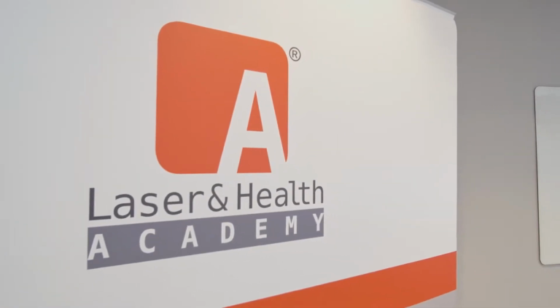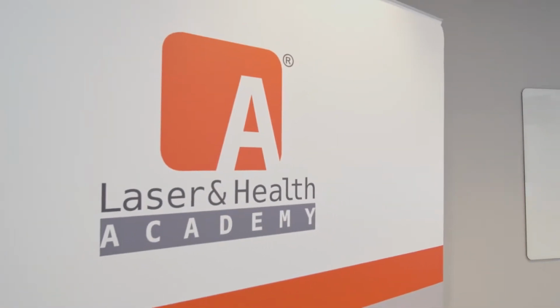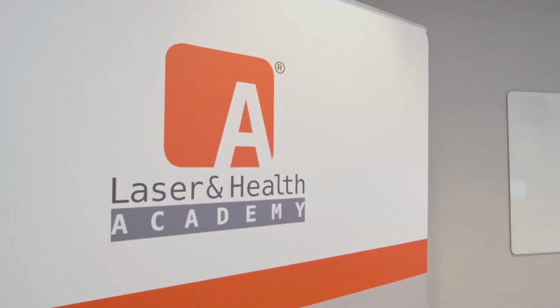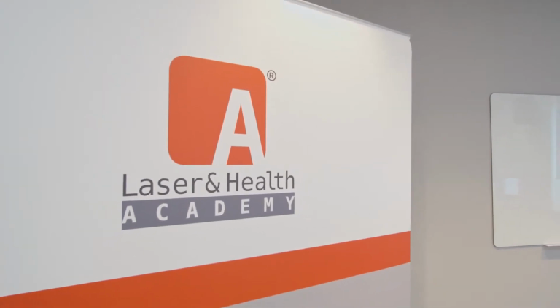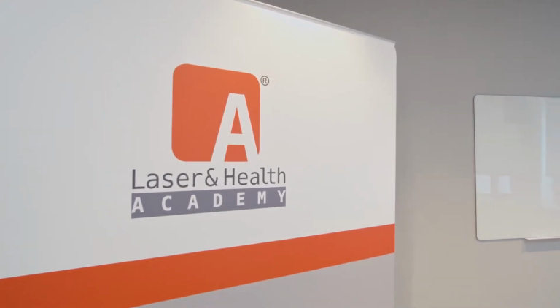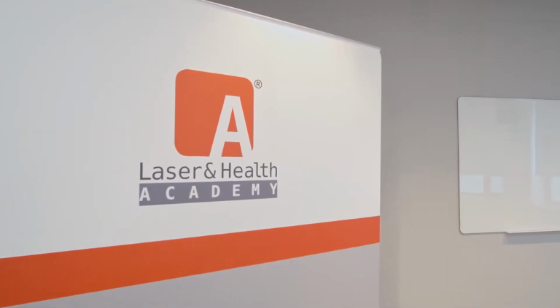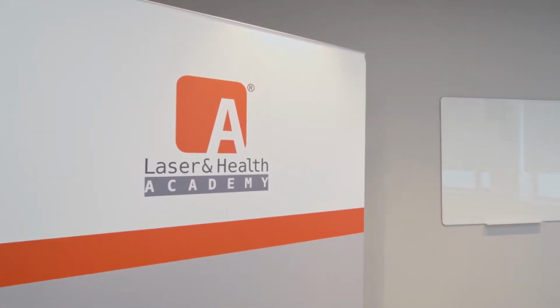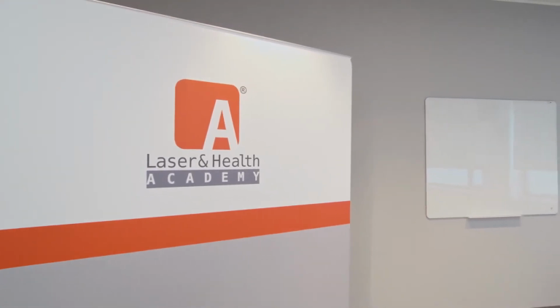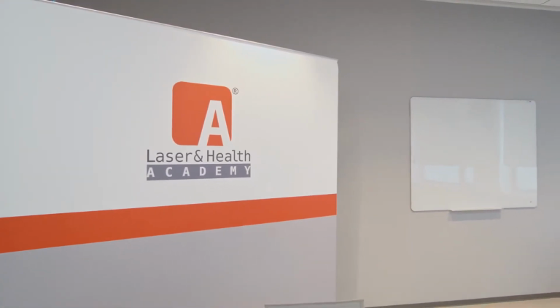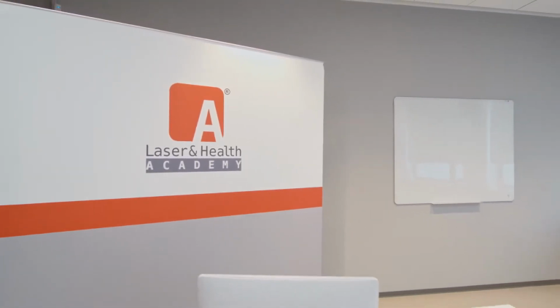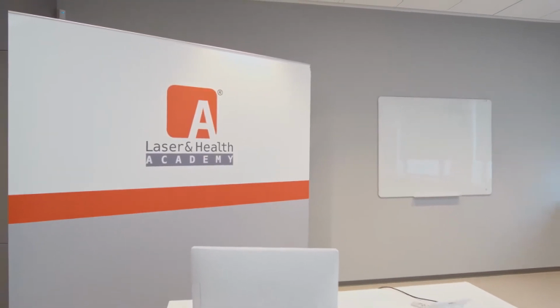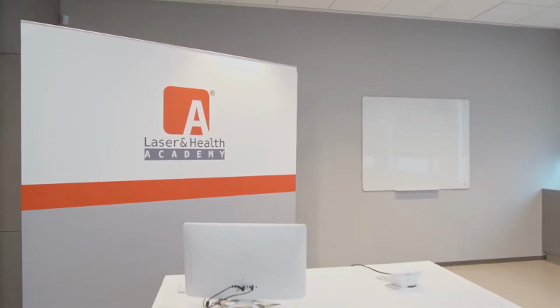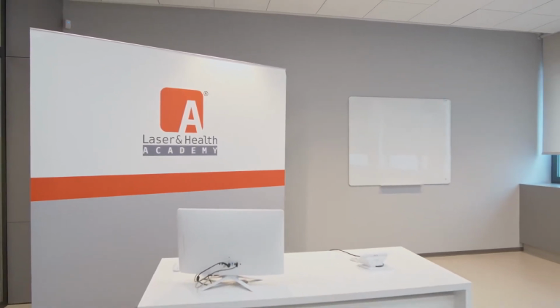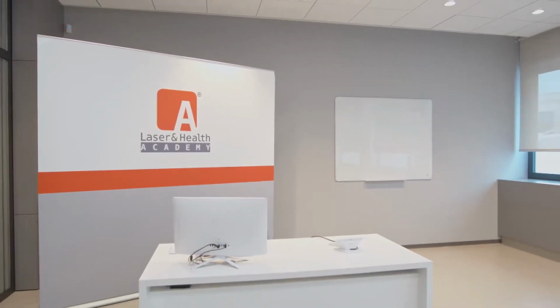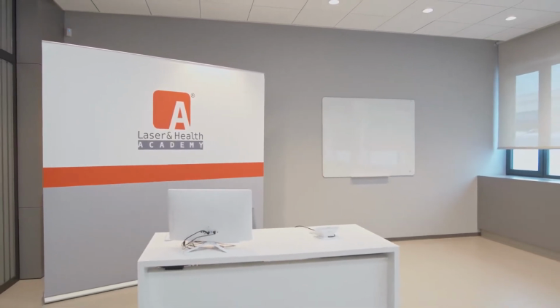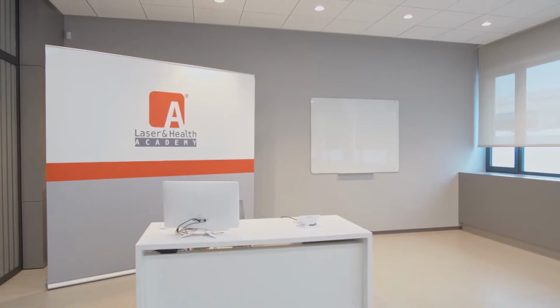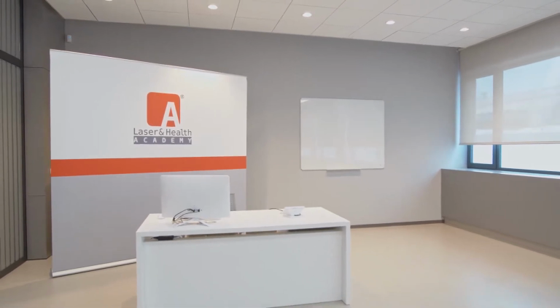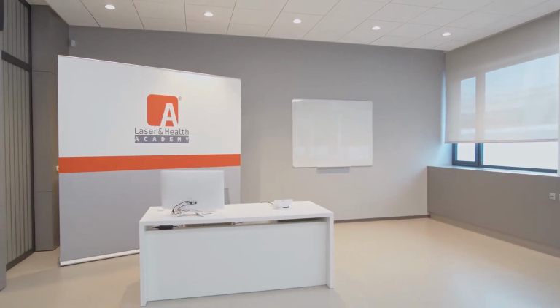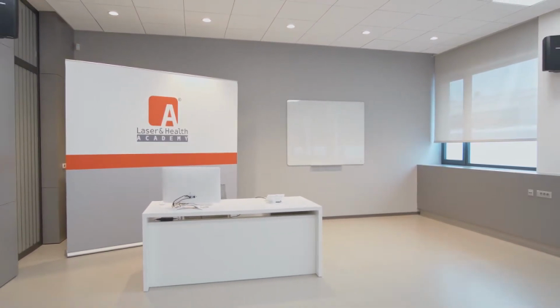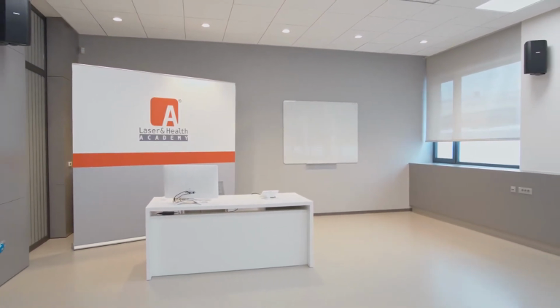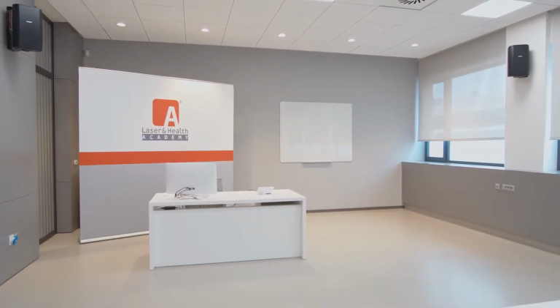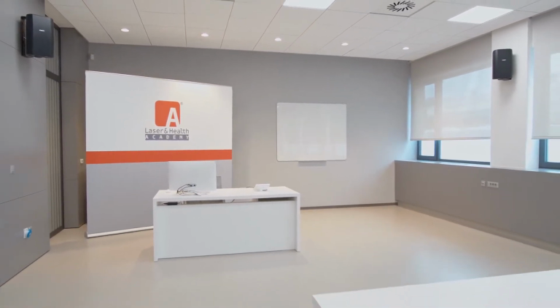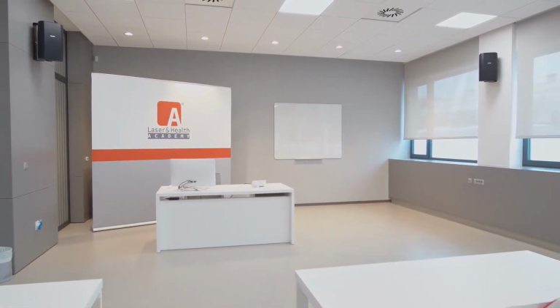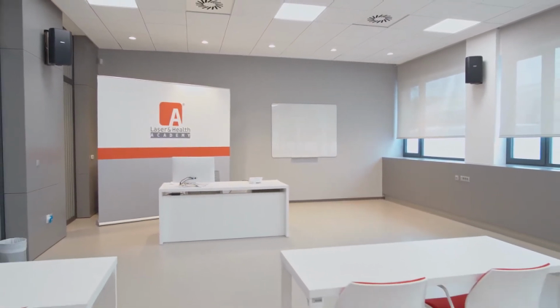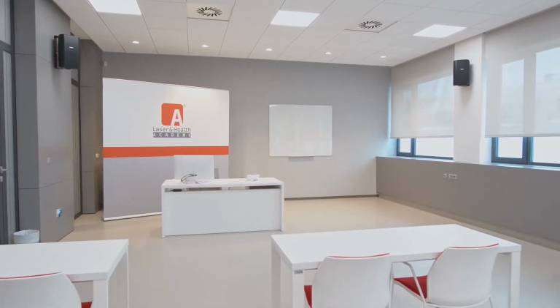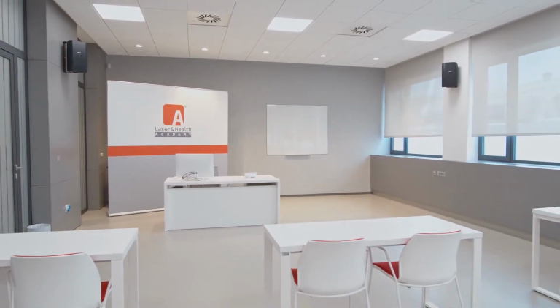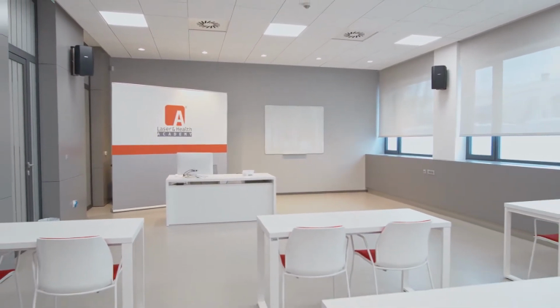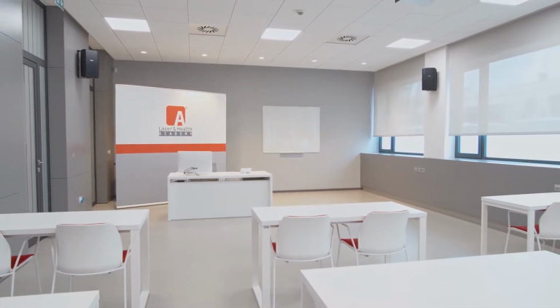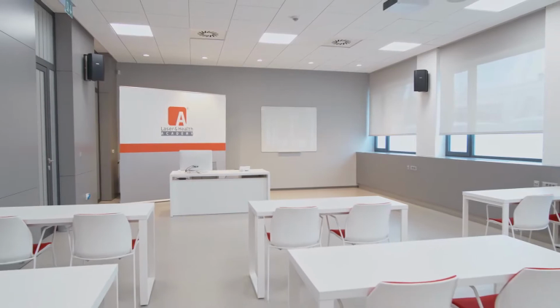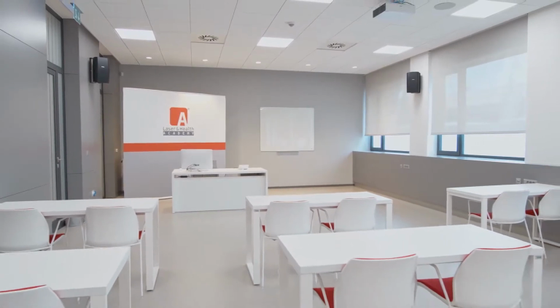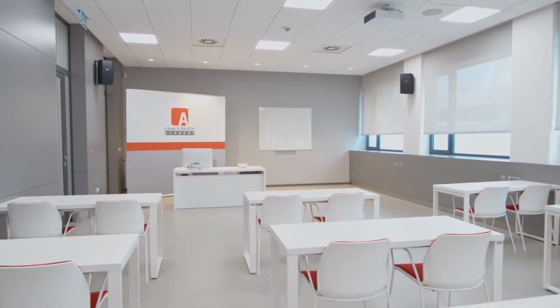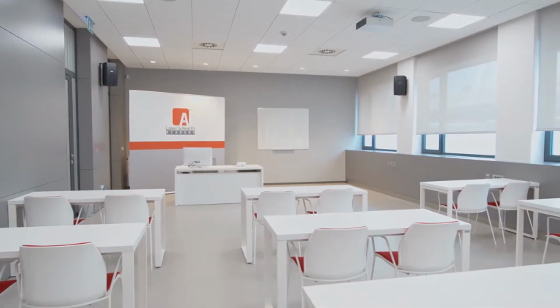This is the main lecture hall, which holds more than 100 people and offers live transmission from our main laser room. This way everyone can get a good view of live treatments.